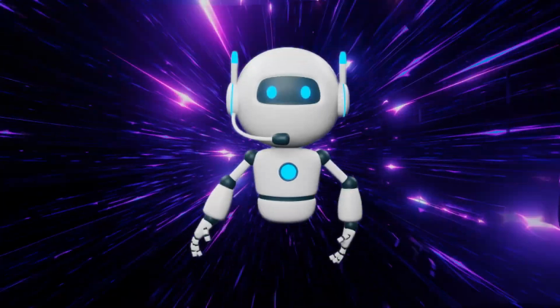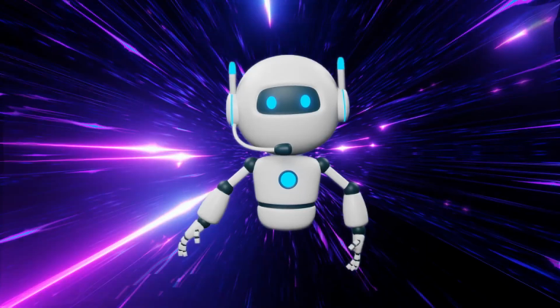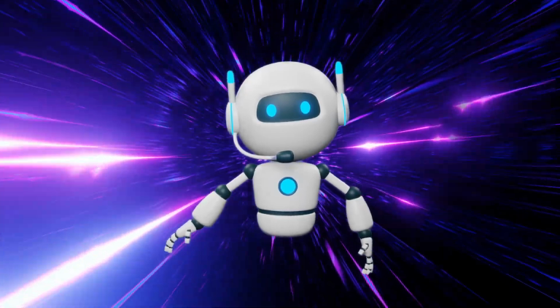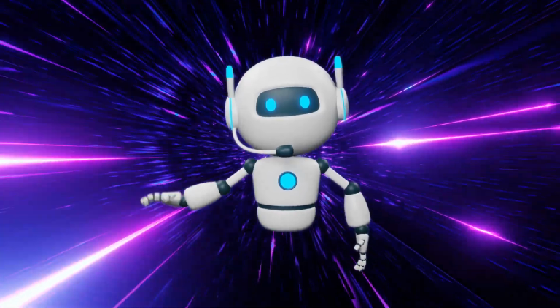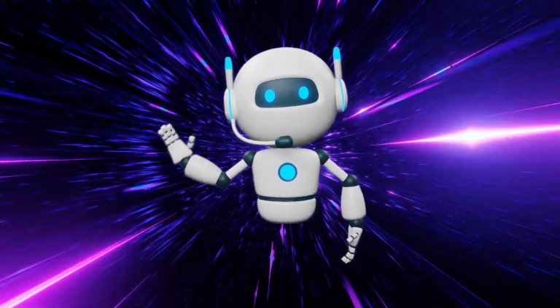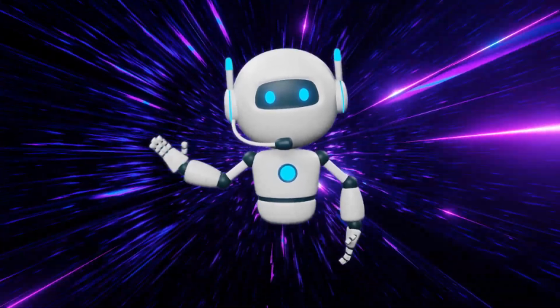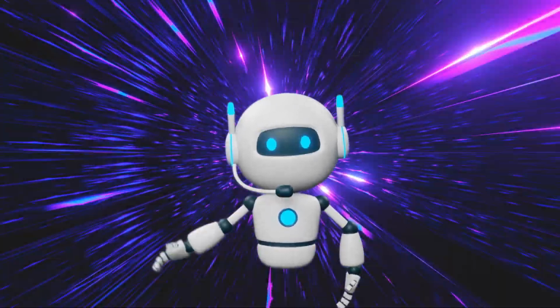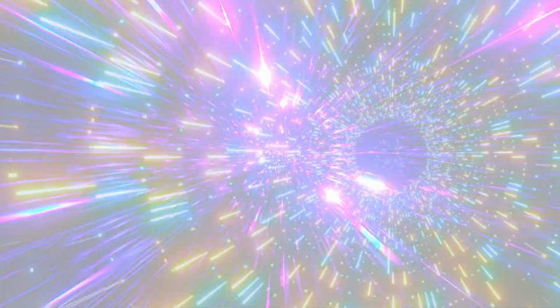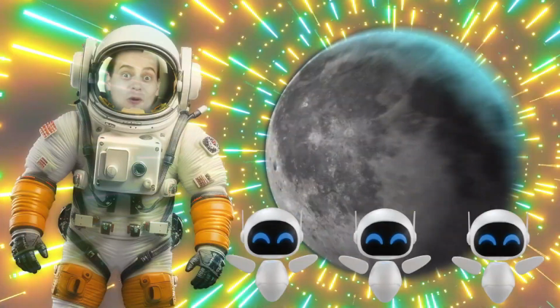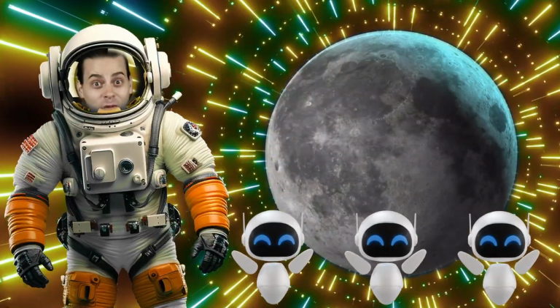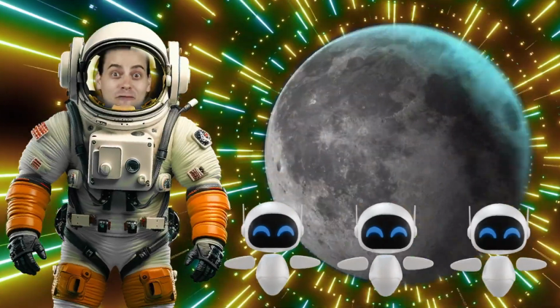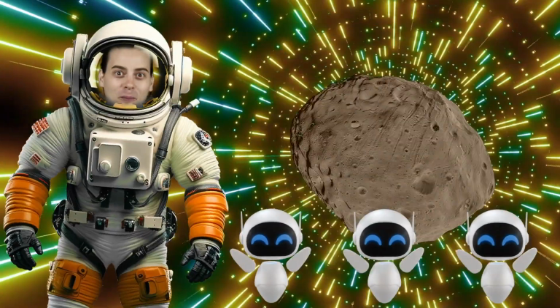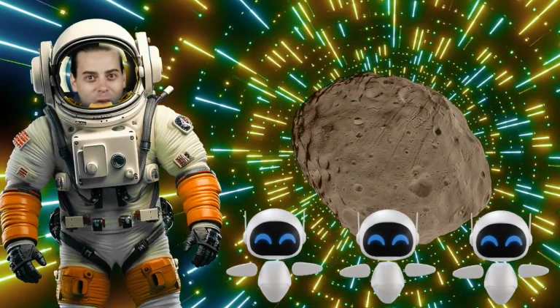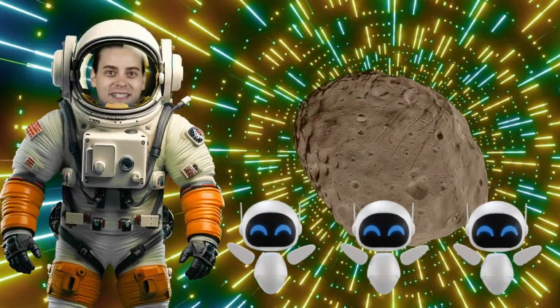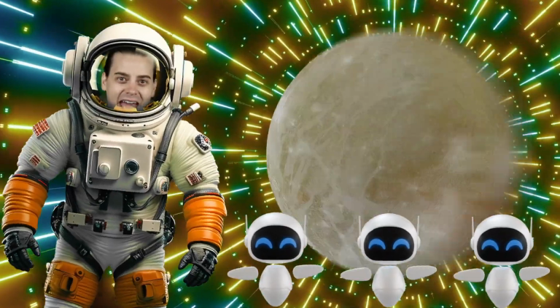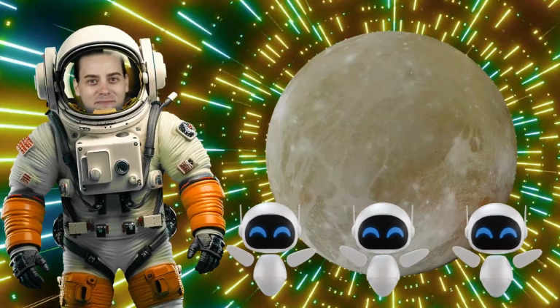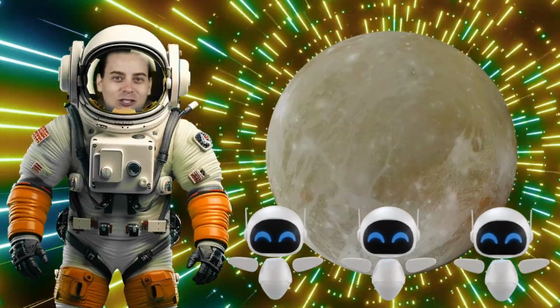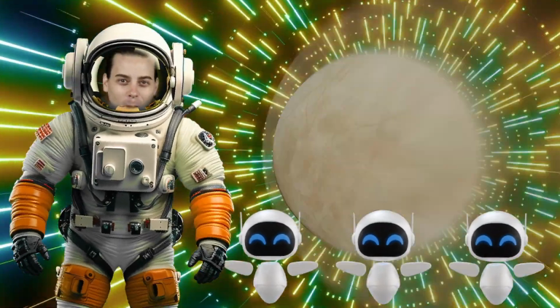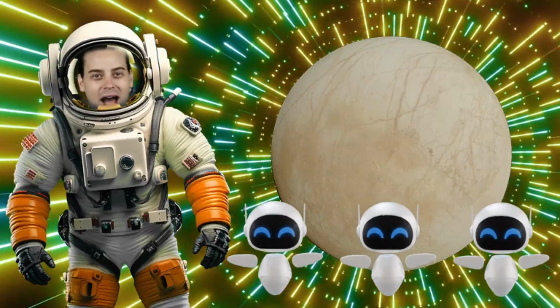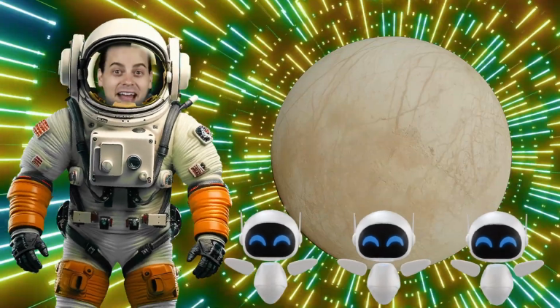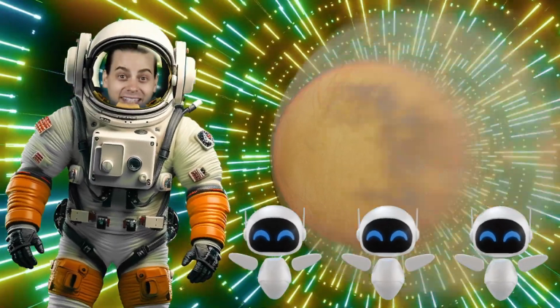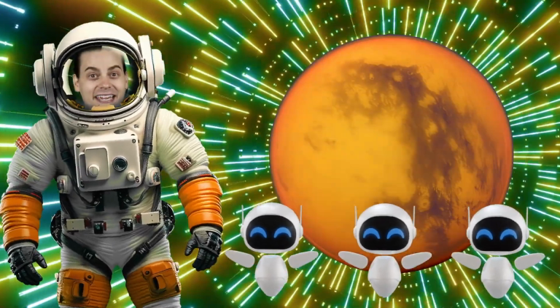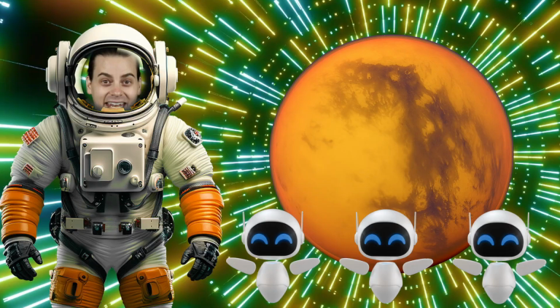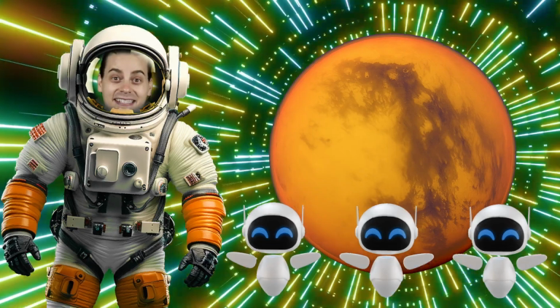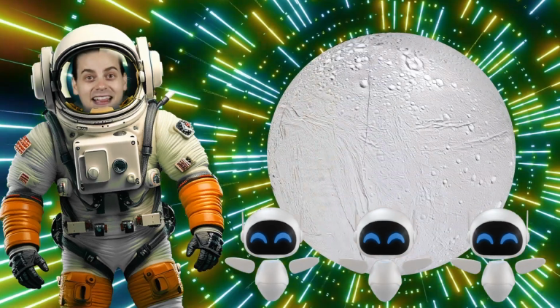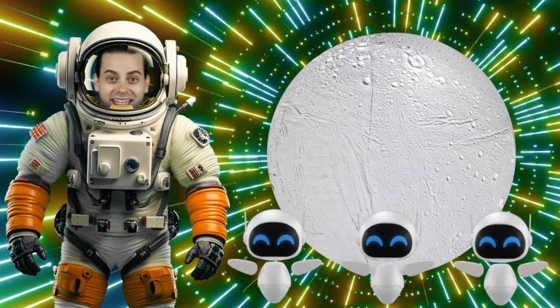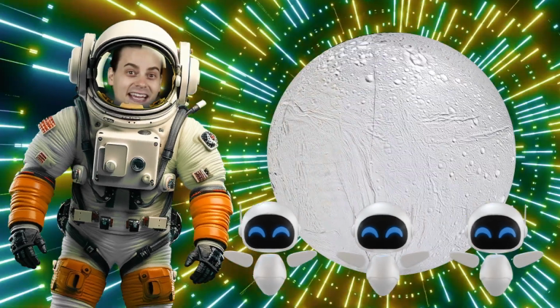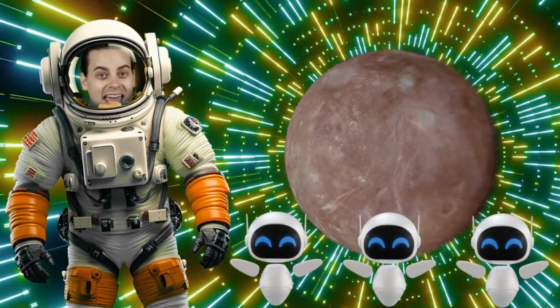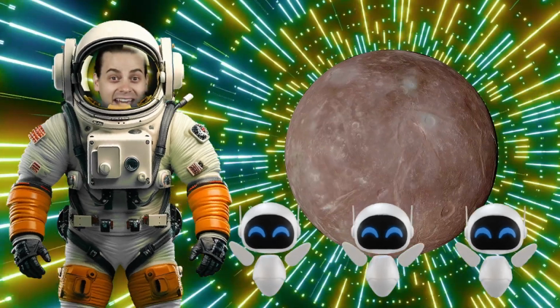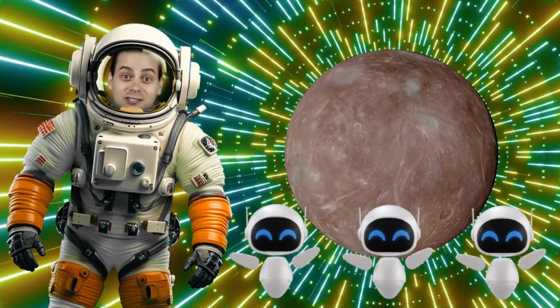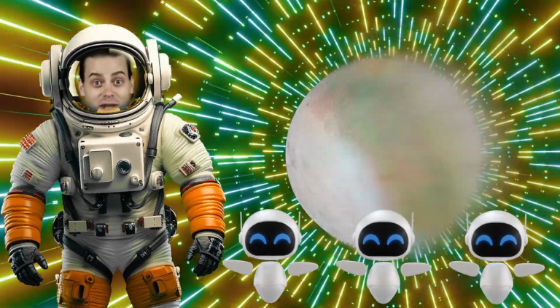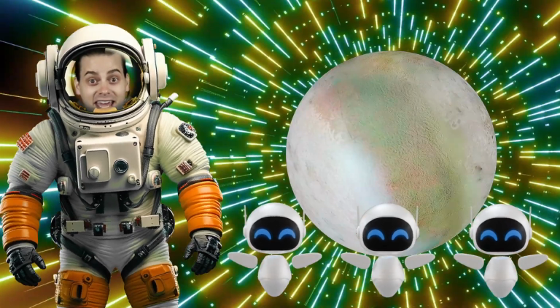Here are some moons they are: The Moon, Phobos, Ganymede, Europa, Titan, Enceladus, Titania, and Triton.